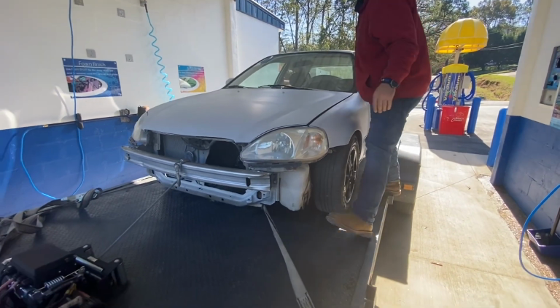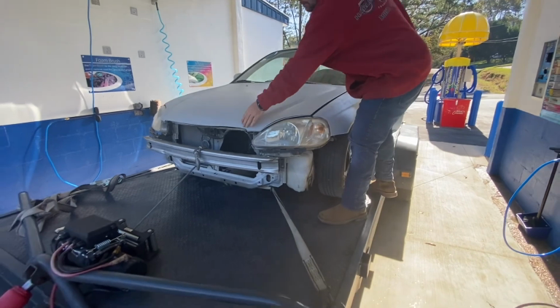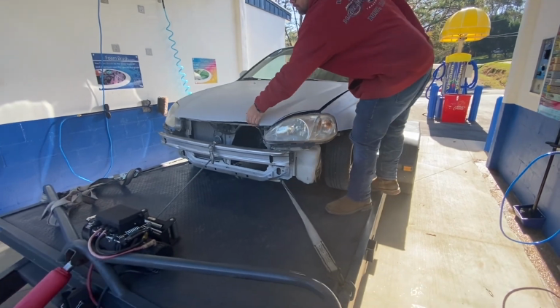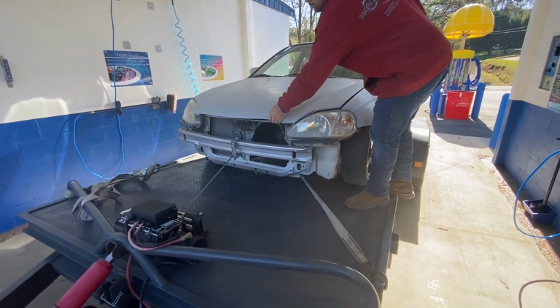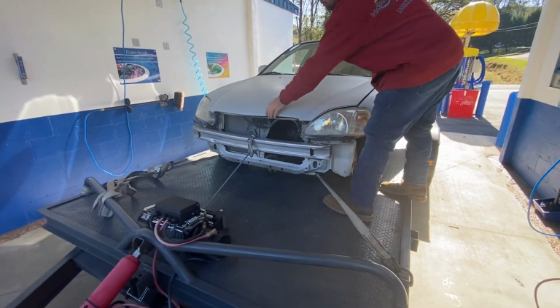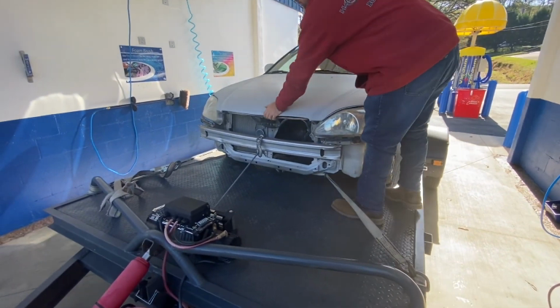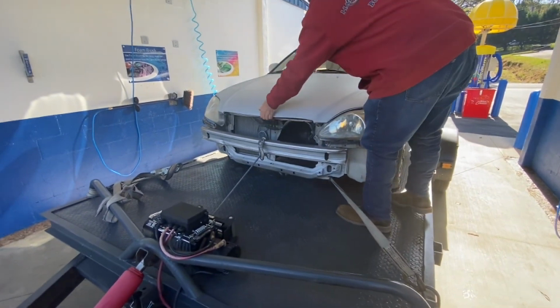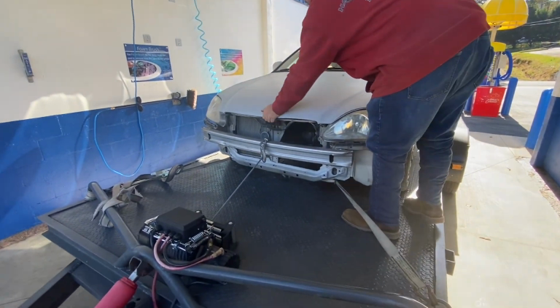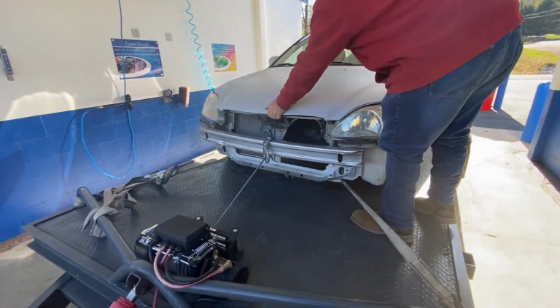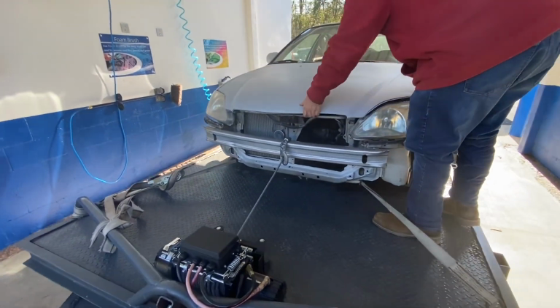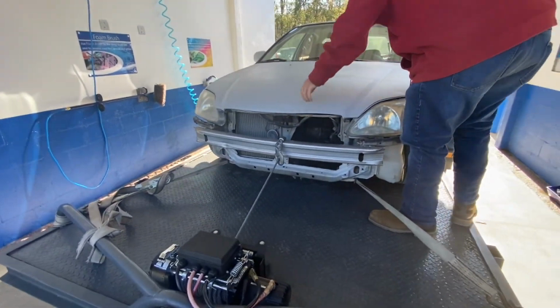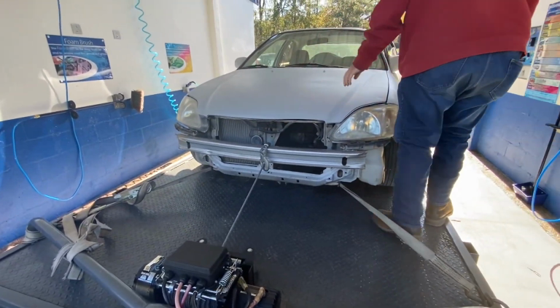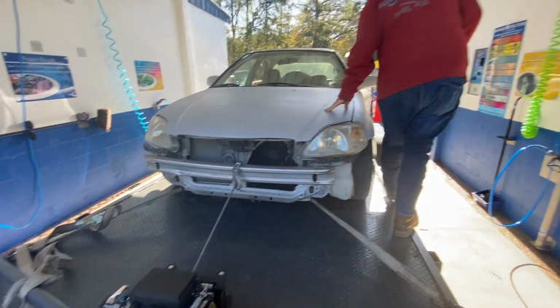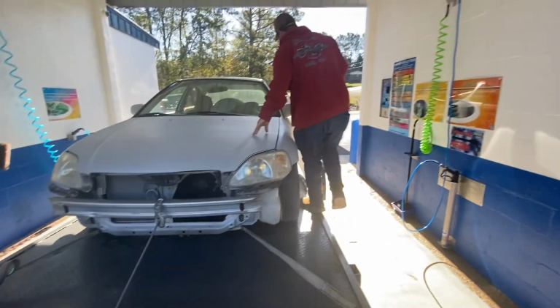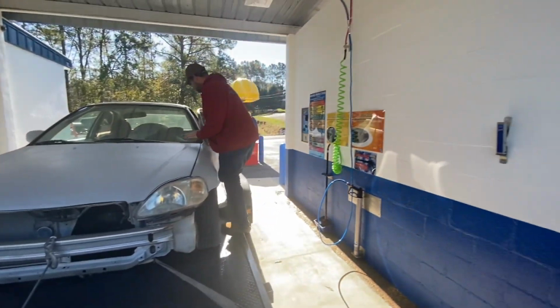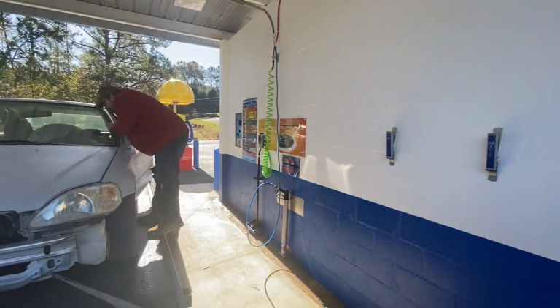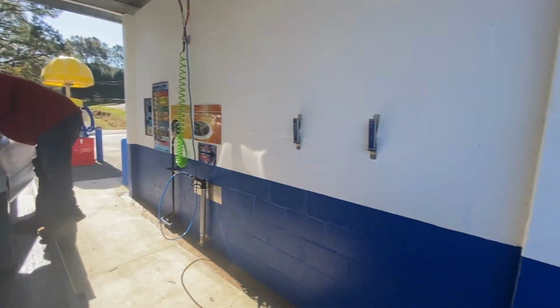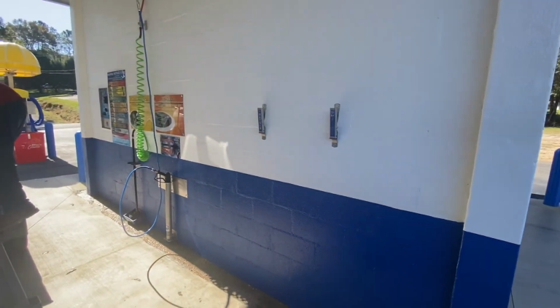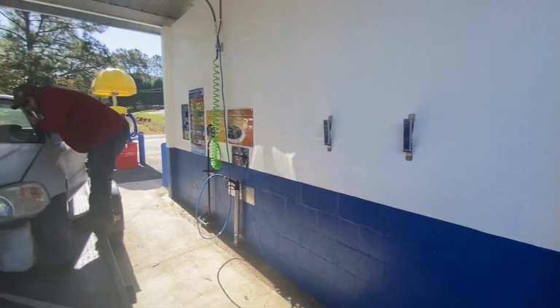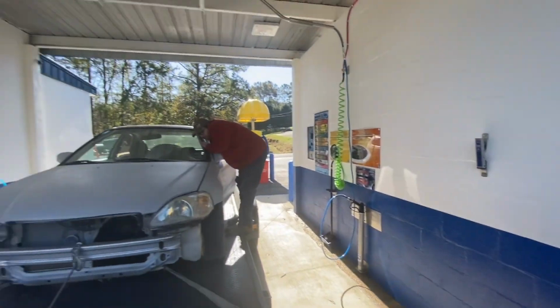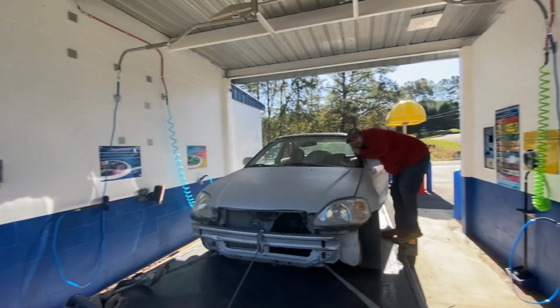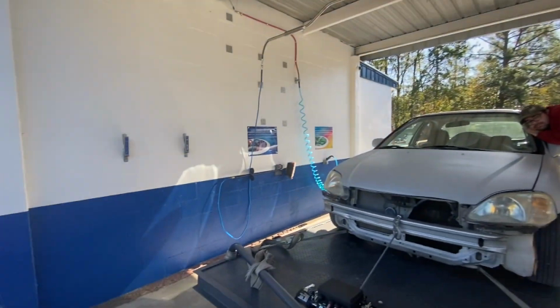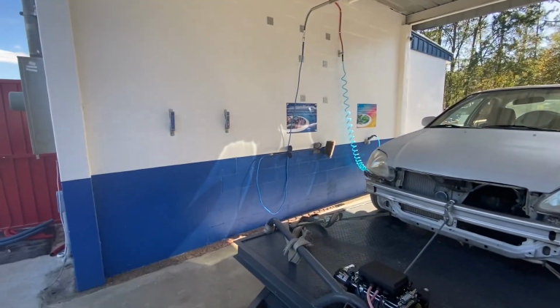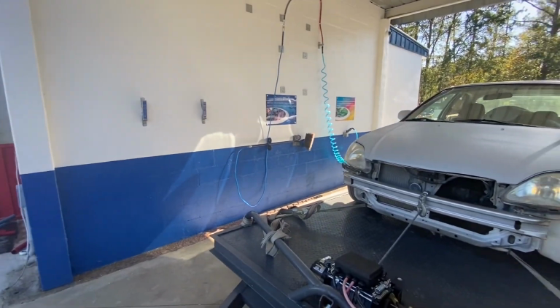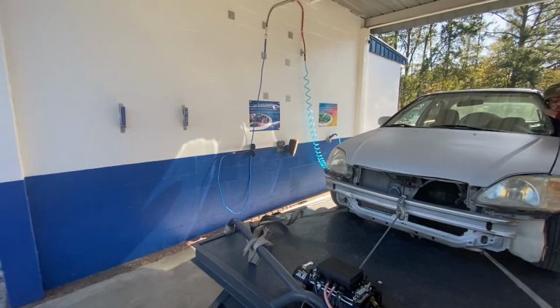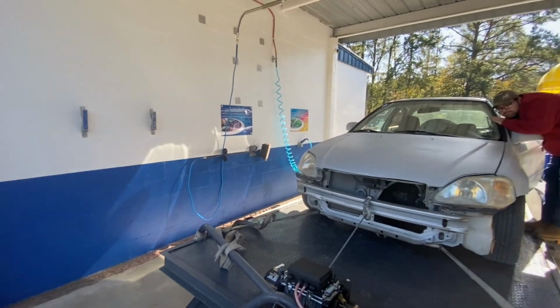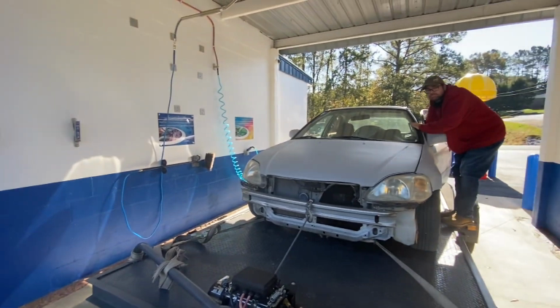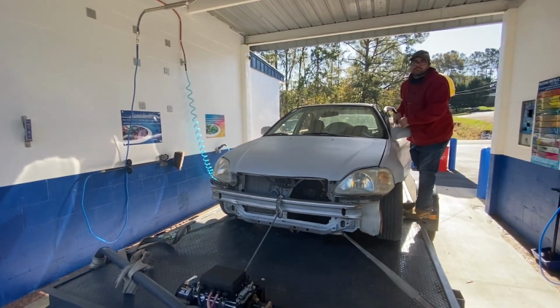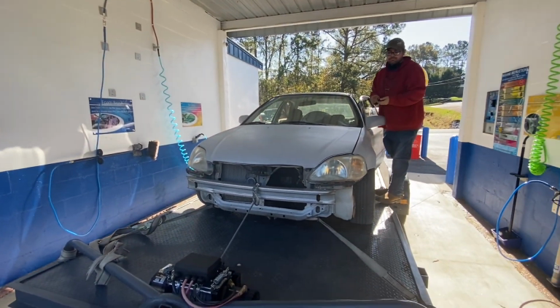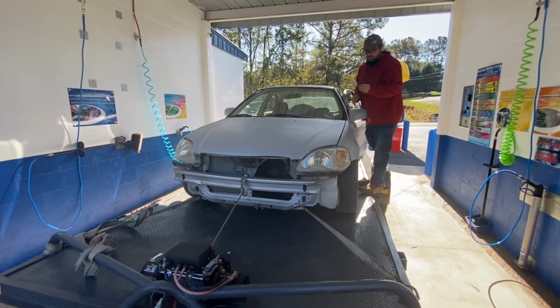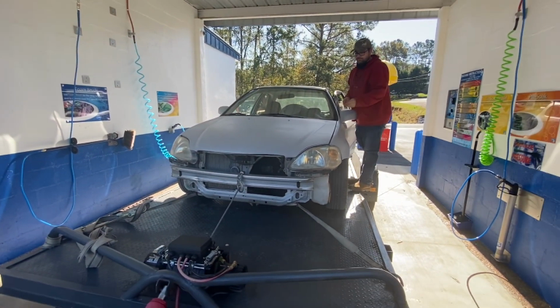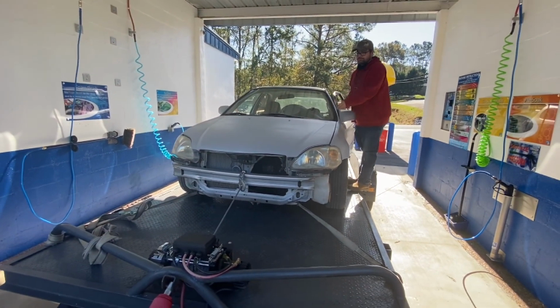We're gonna get this engine bay sprayed off, get it all cleaned up, then we're gonna go rip this motor out here in a minute. It's a brand new car wash — they just got through finishing everything up — and we're gonna check this thing out and get it broken in.